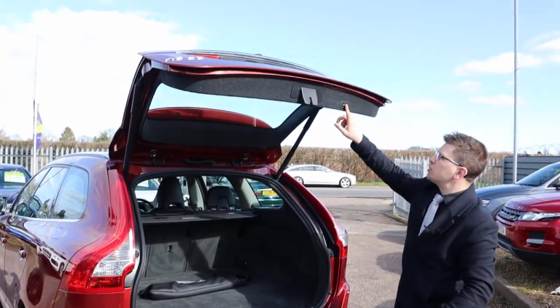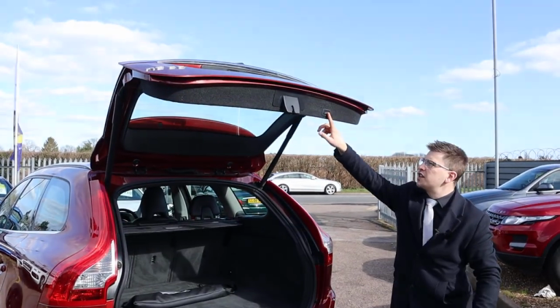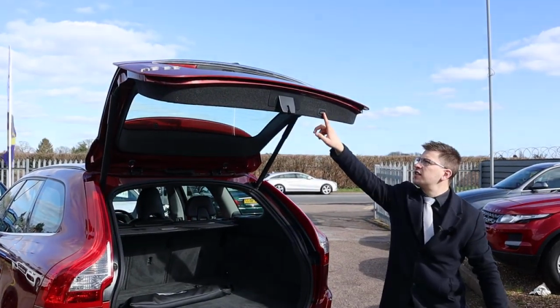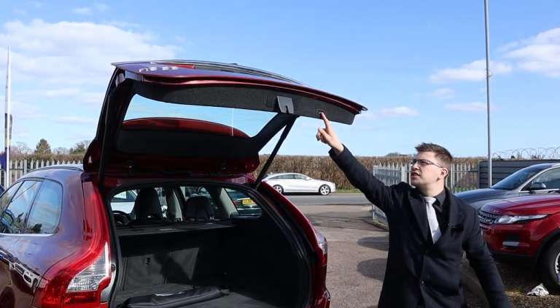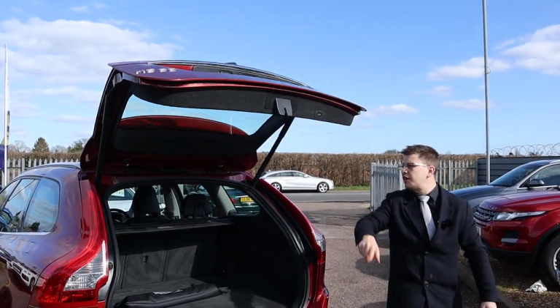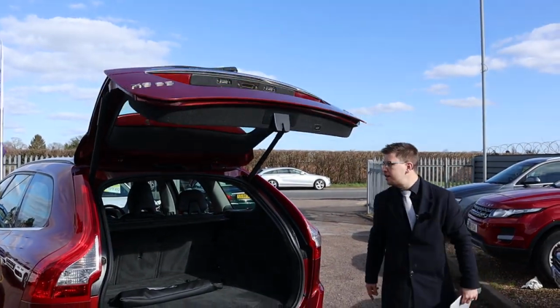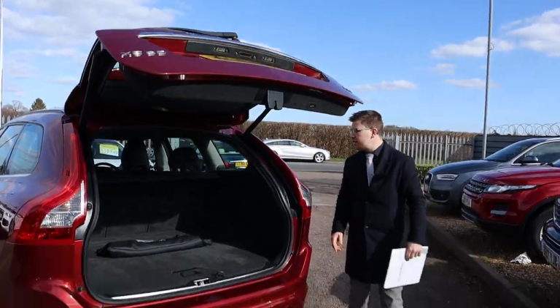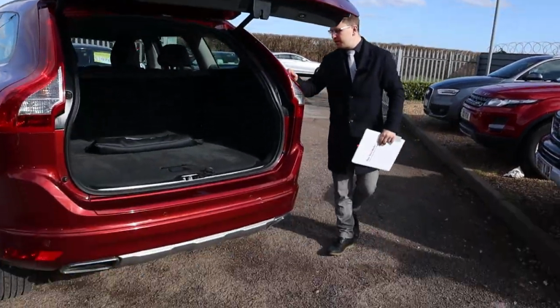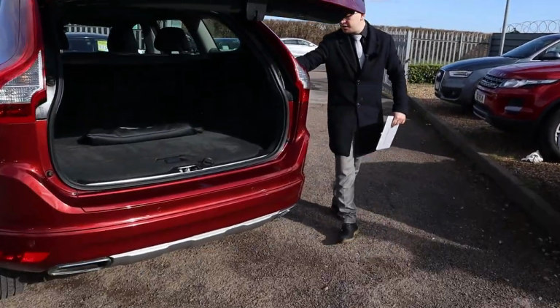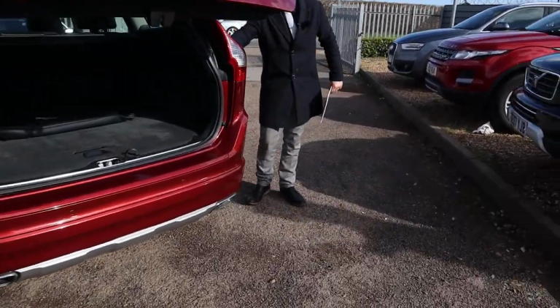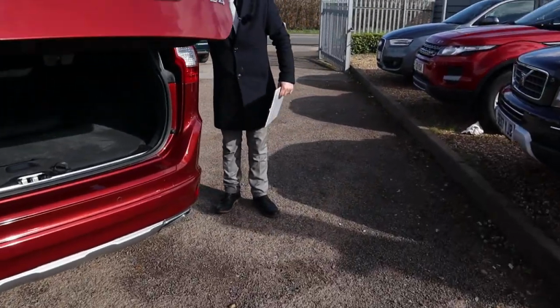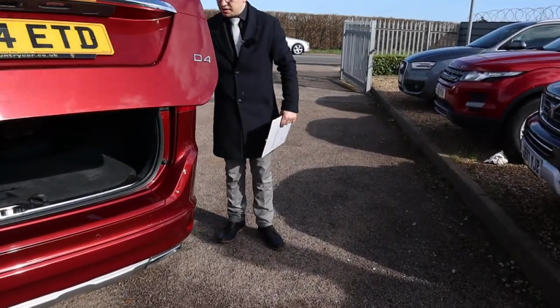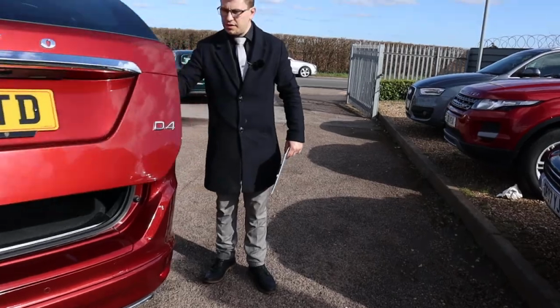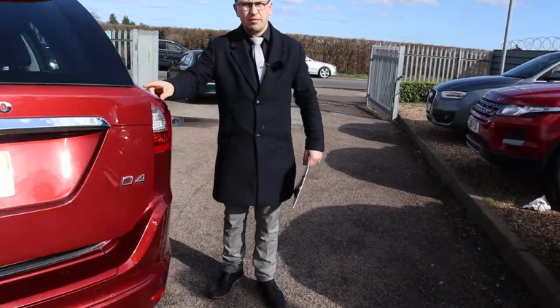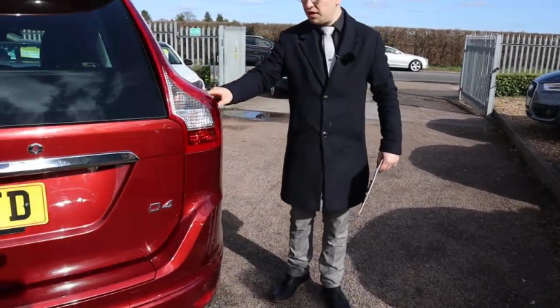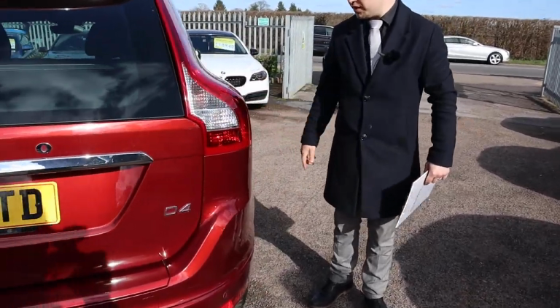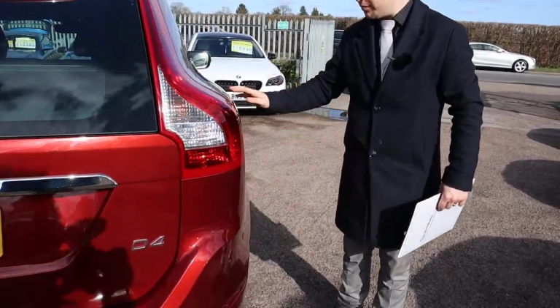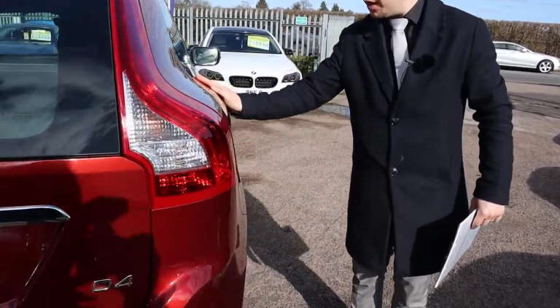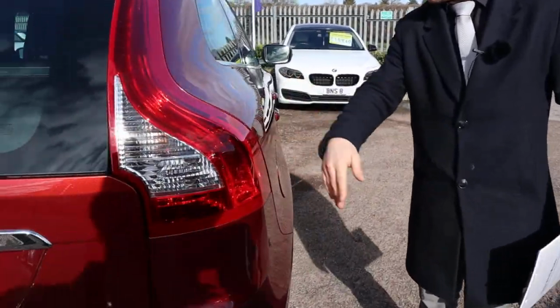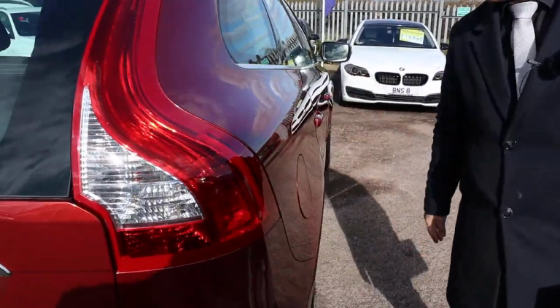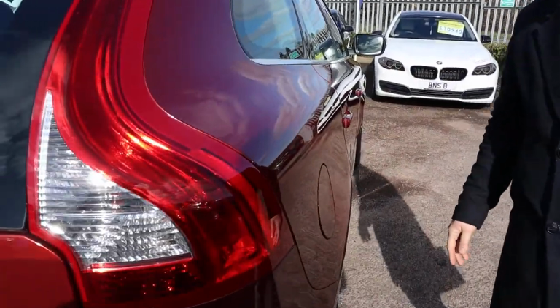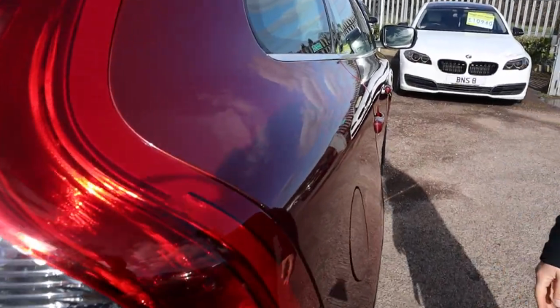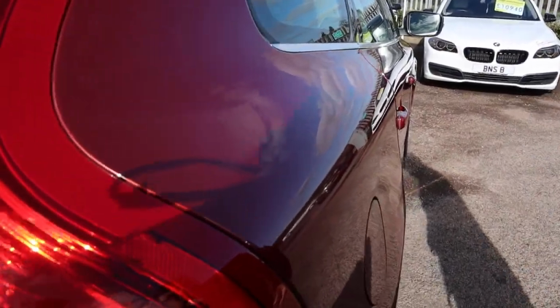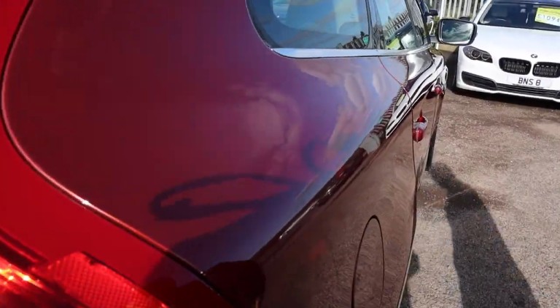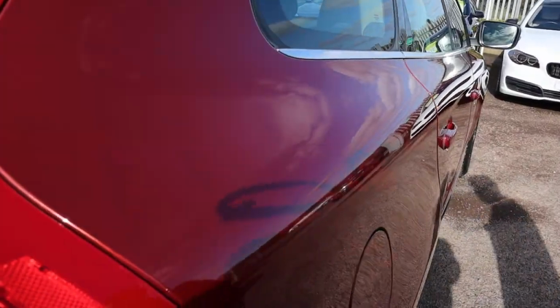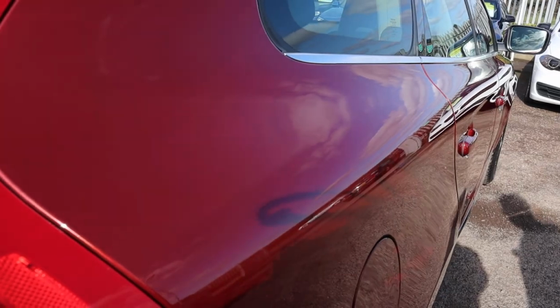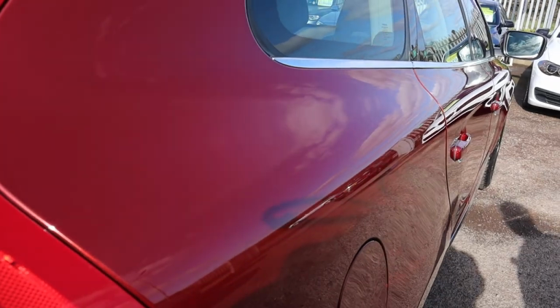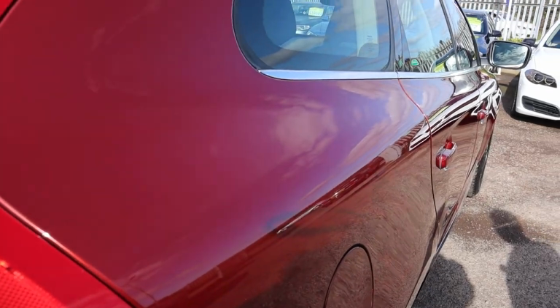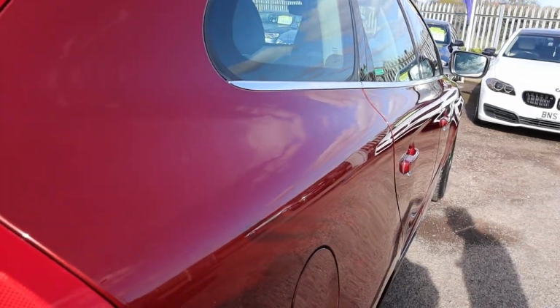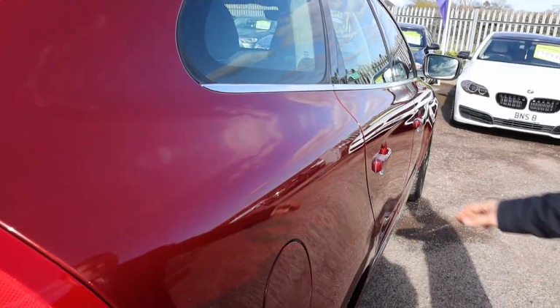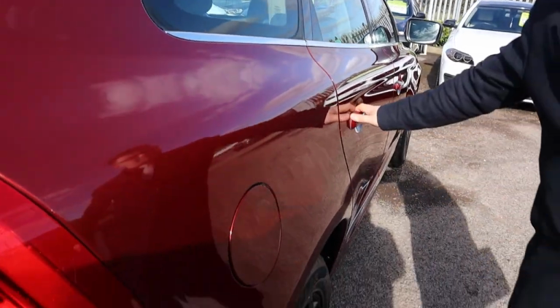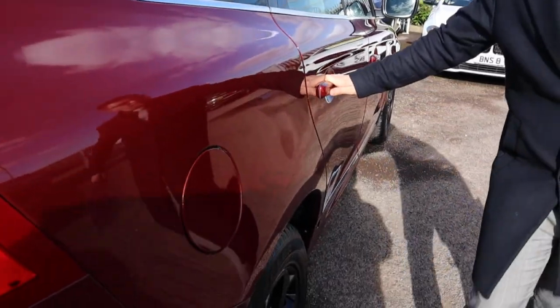There's a button just there that closes the tailgate. Can we get a close-up on this paintwork here in the sun? Look at that — I hope the camera does it justice, to be honest. It's just mind-blowing.